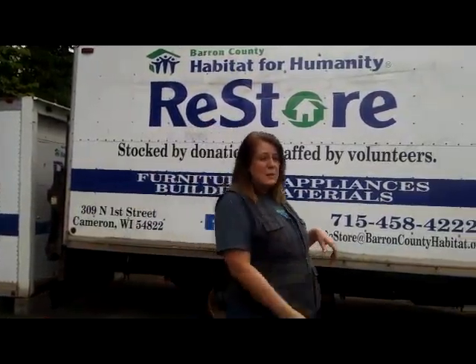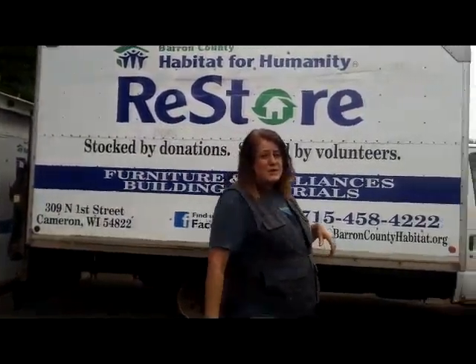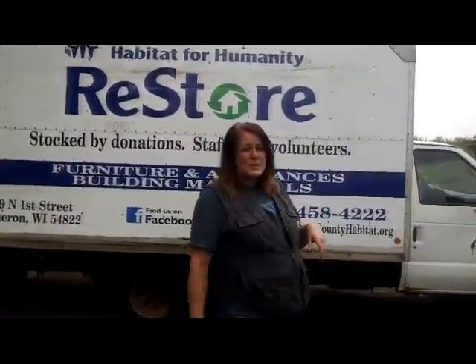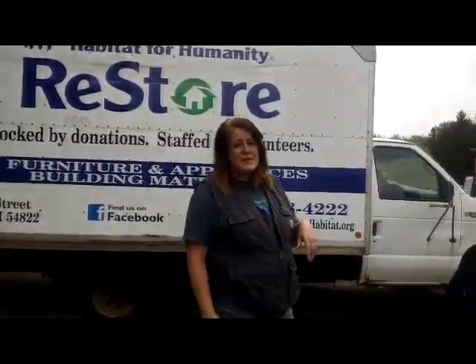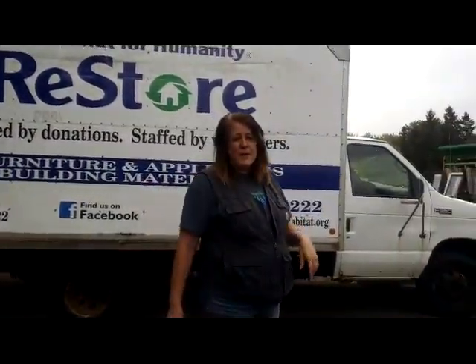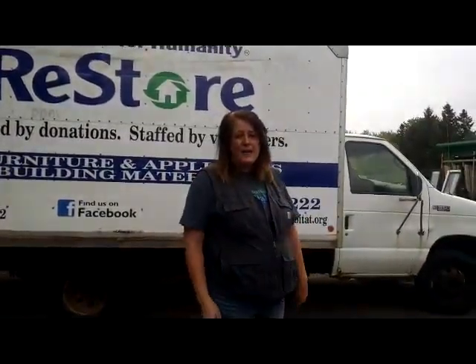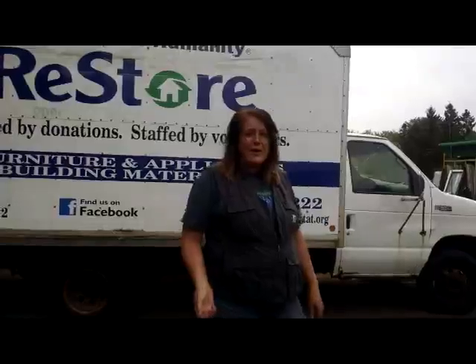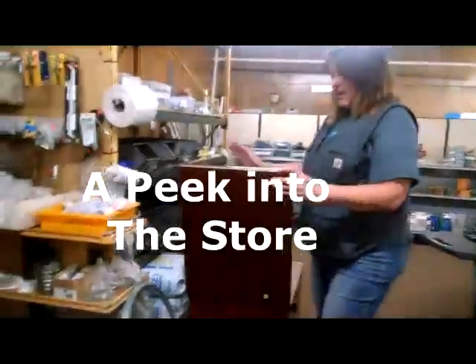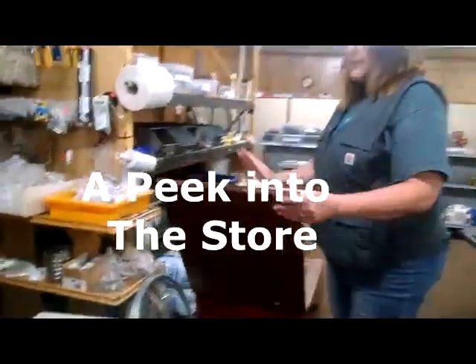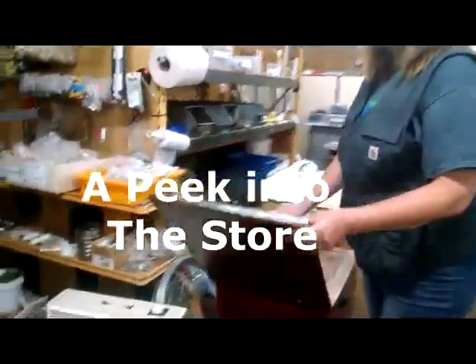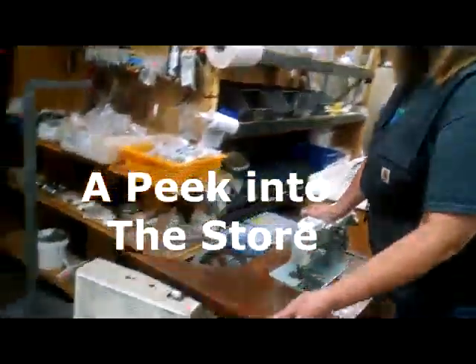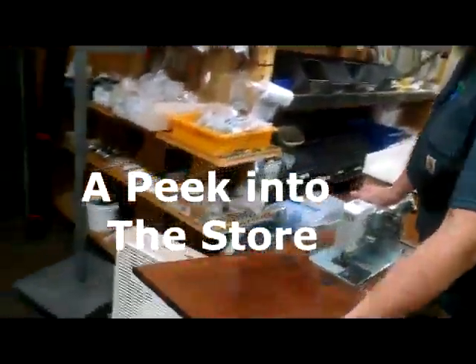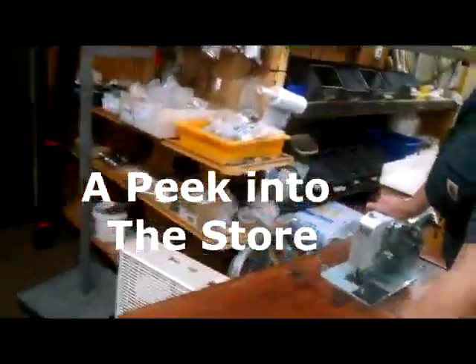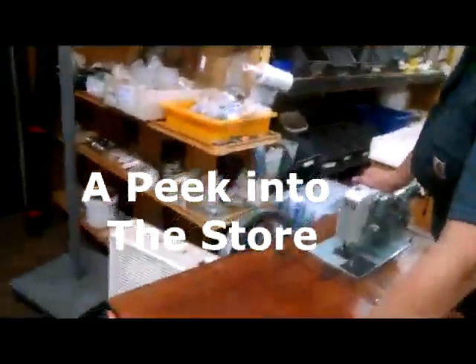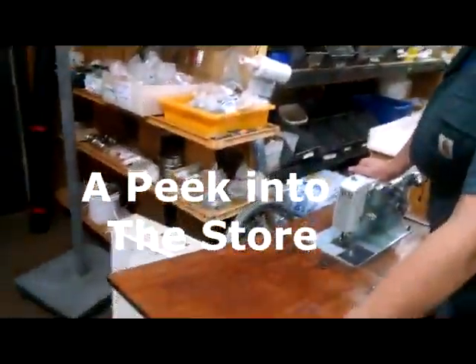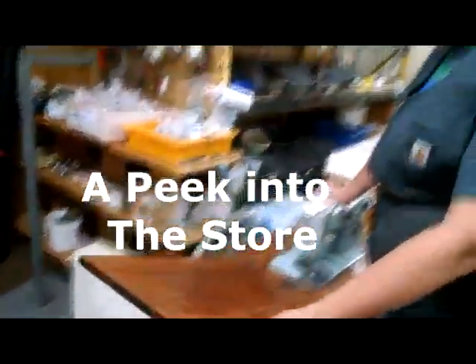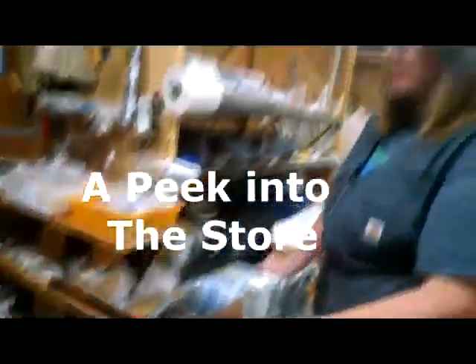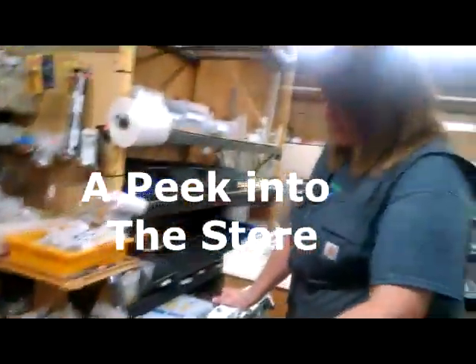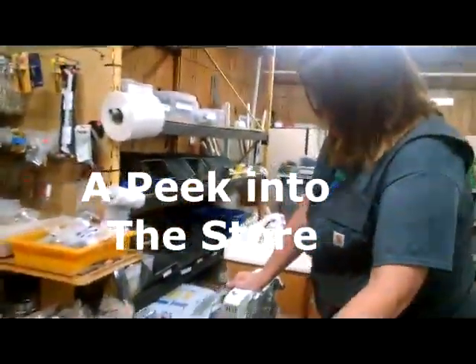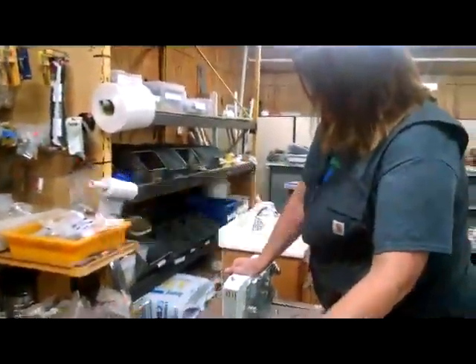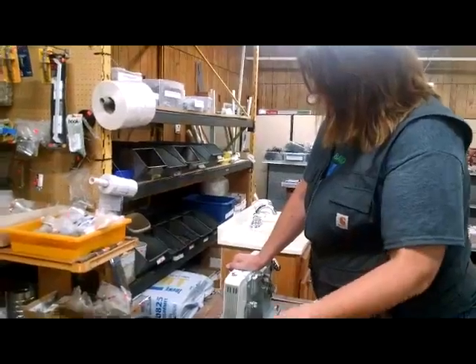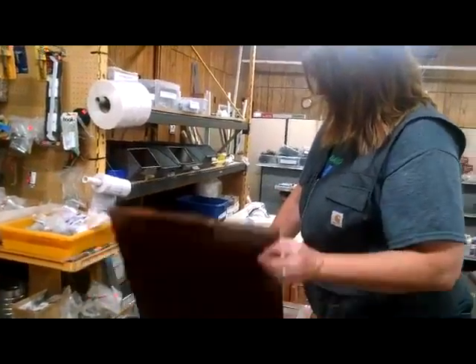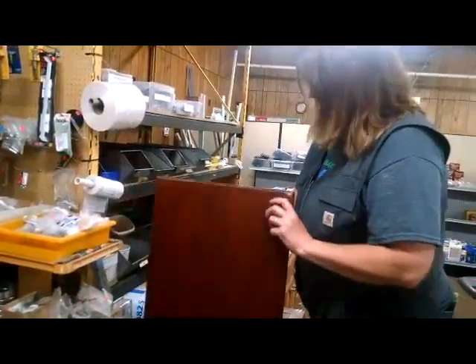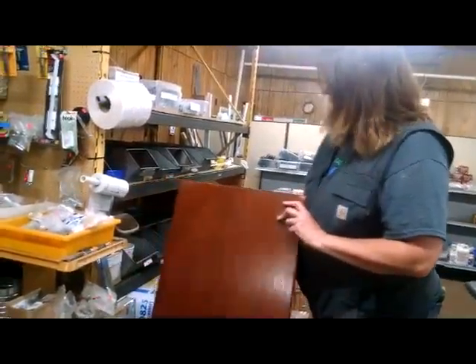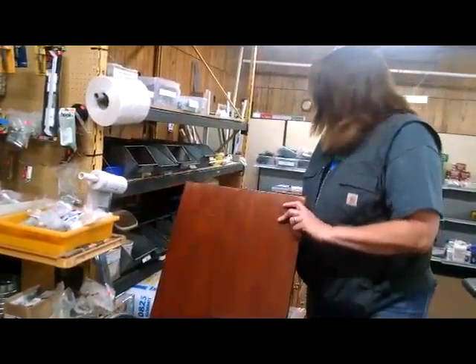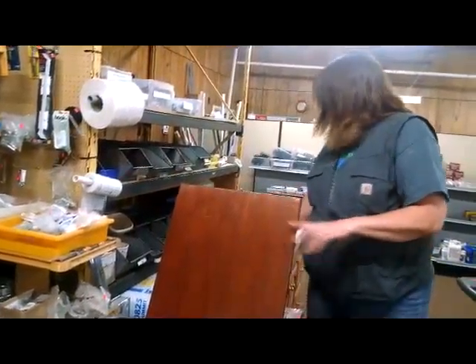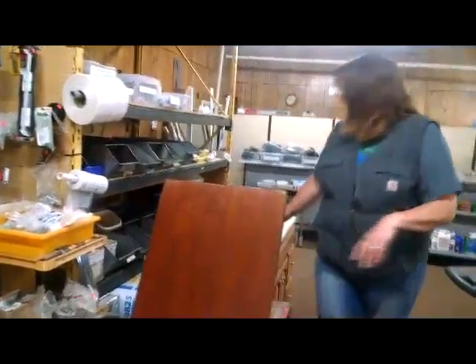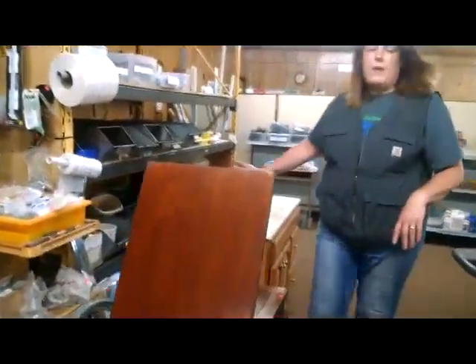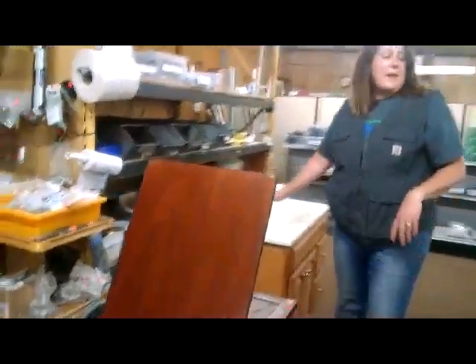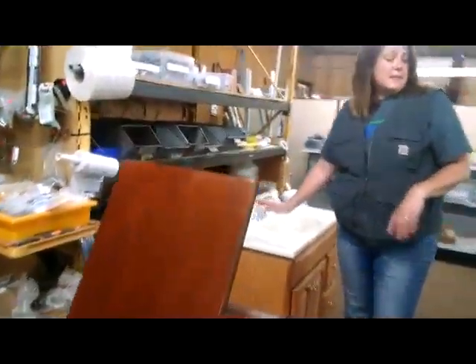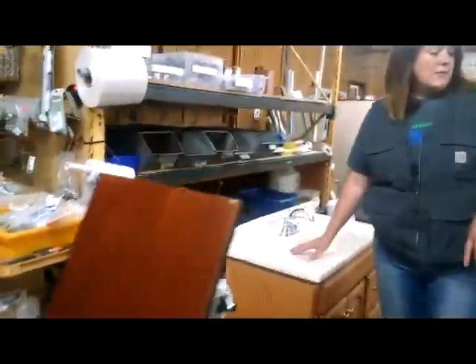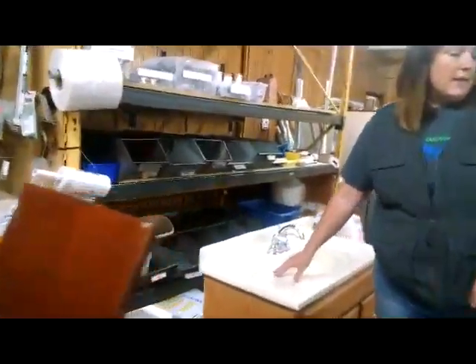I wanted to show you some of the stuff that we have. We've got, I think, three sewing machines out there. There's one really old one, an antique one. We've got vanities, kitchen vanities.